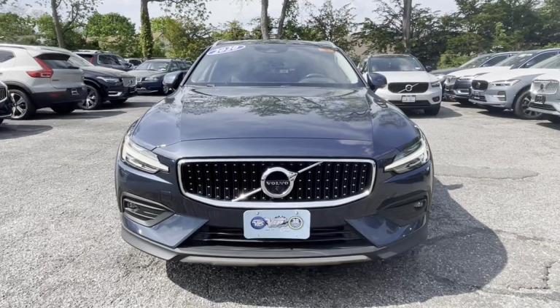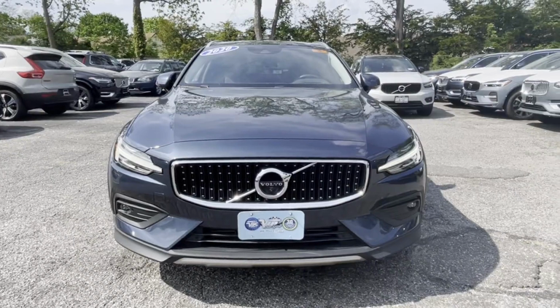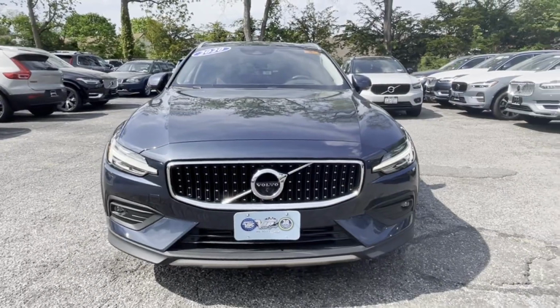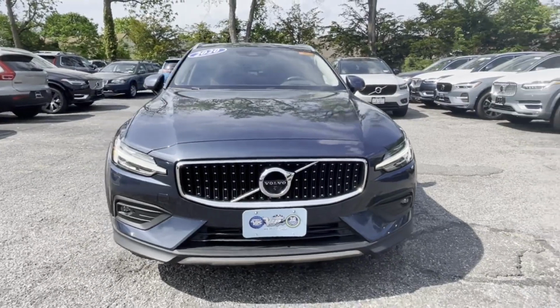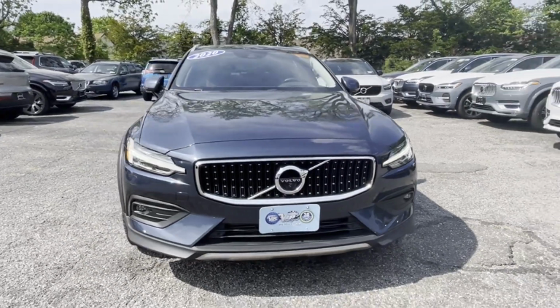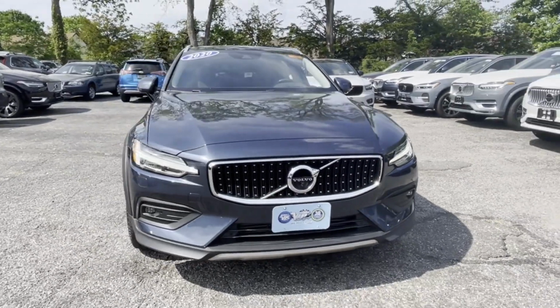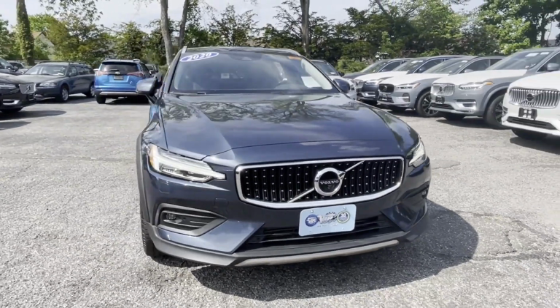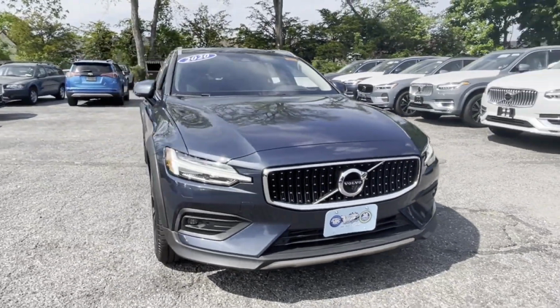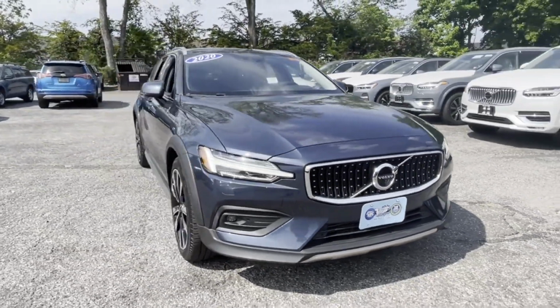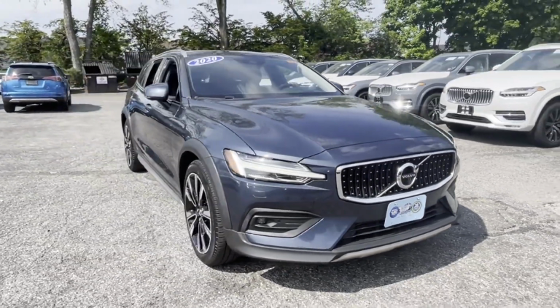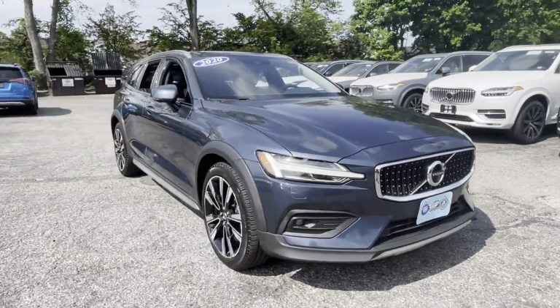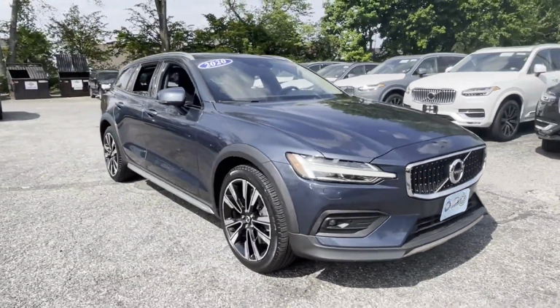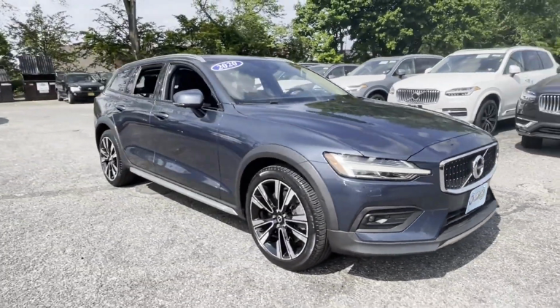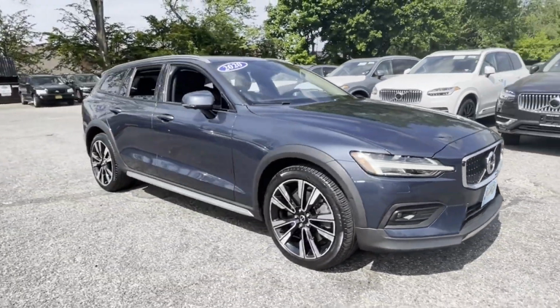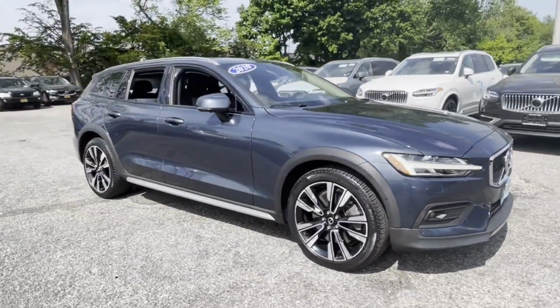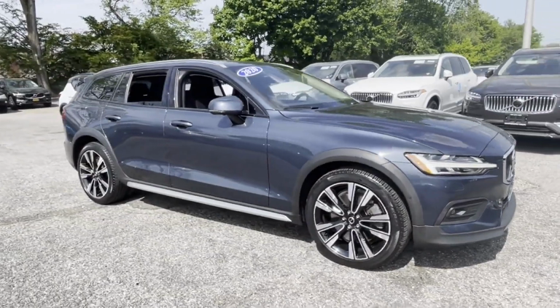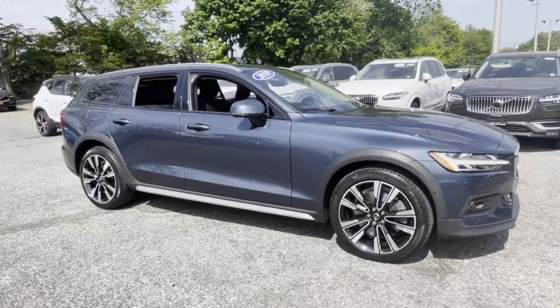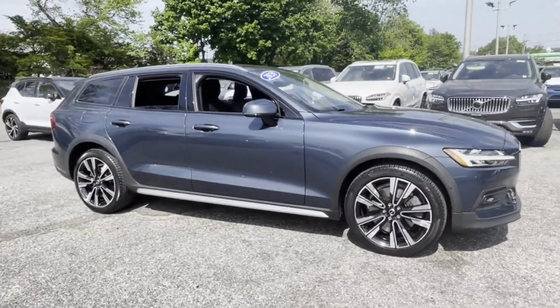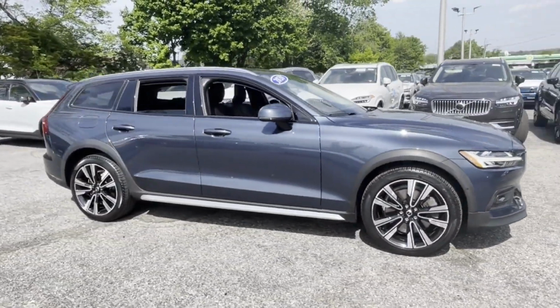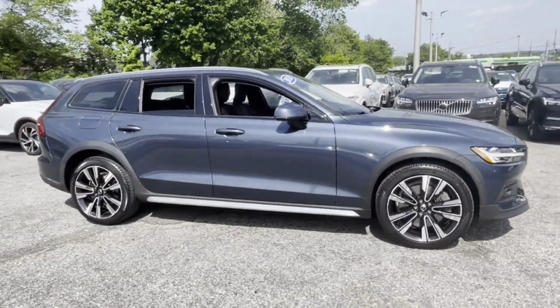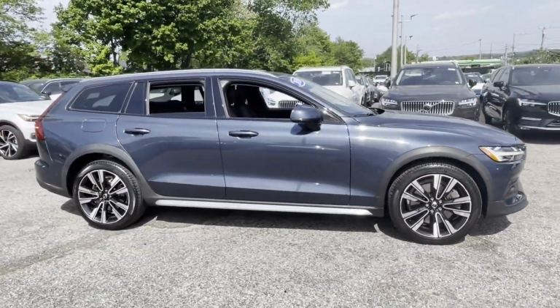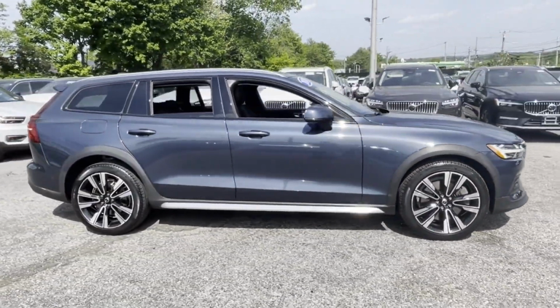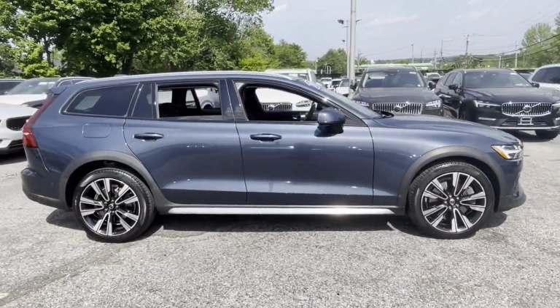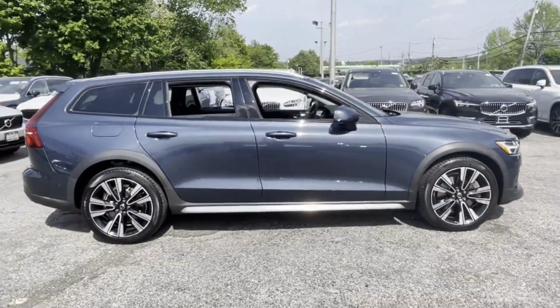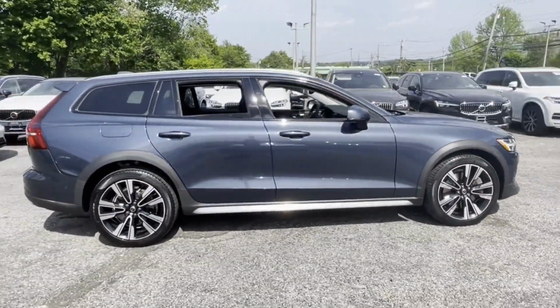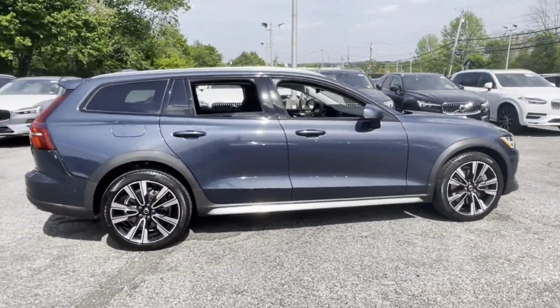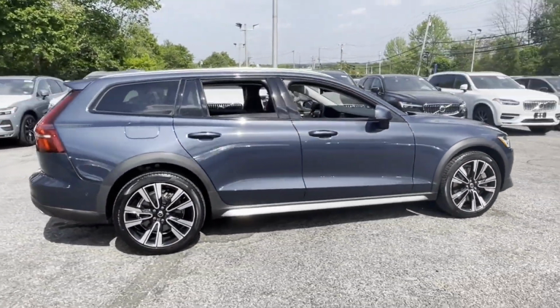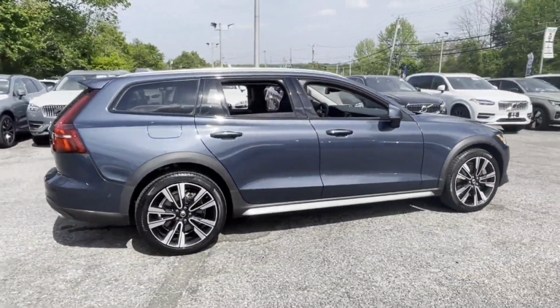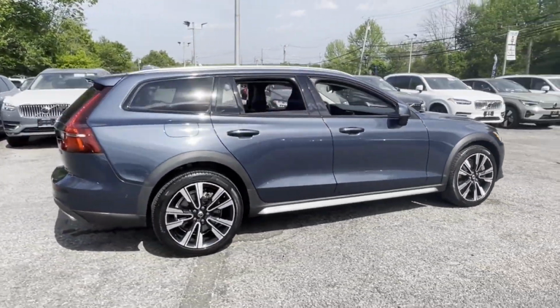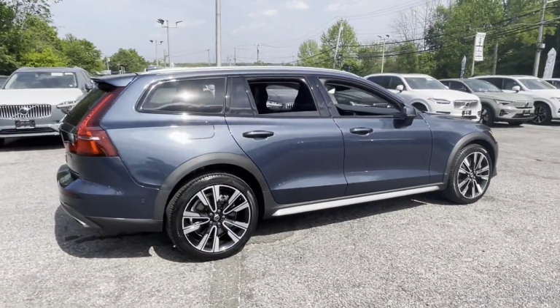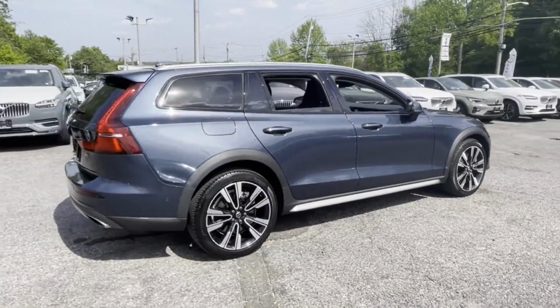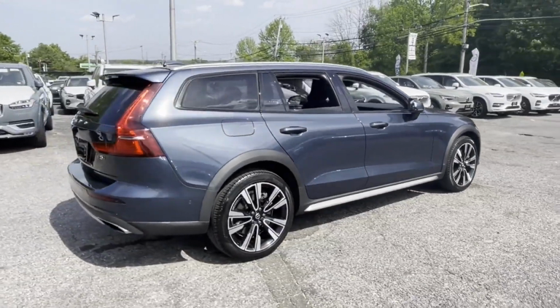2020 Volvo V60 Cross Country with less than 31,000 miles on the odometer. This sedan combines safety and comfort with style and performance.